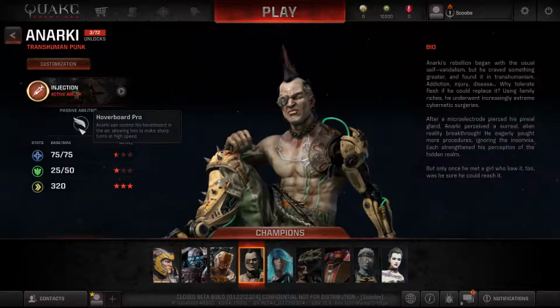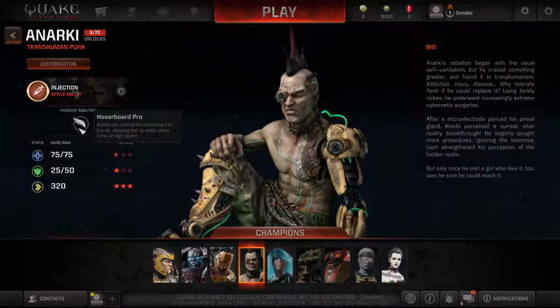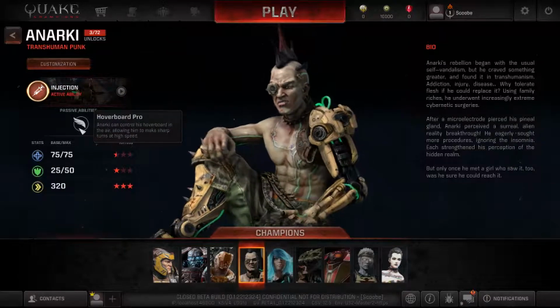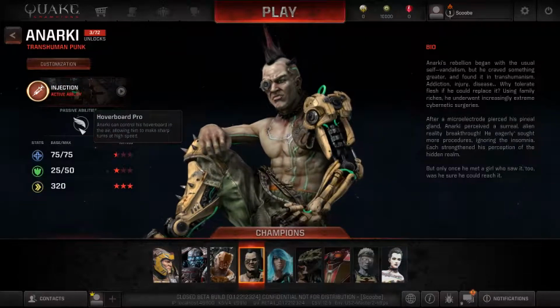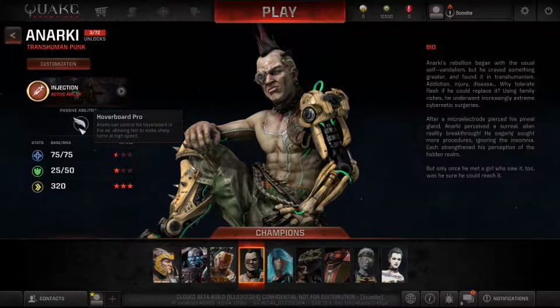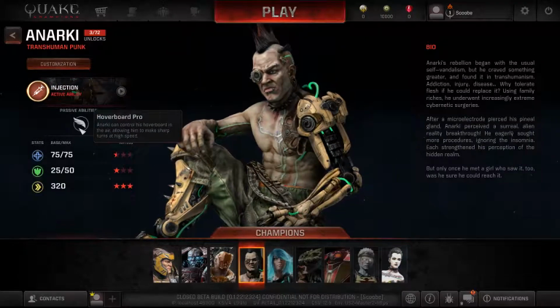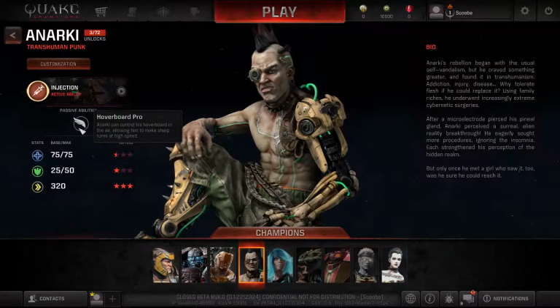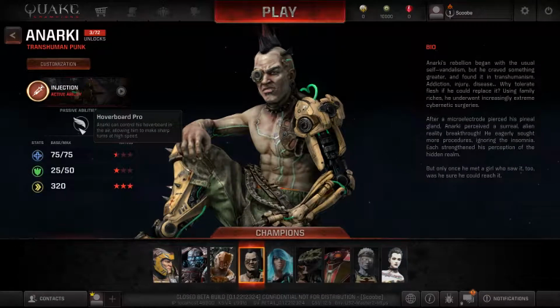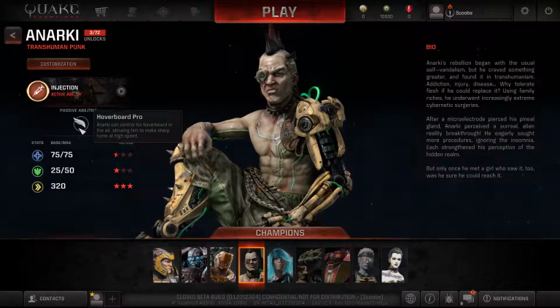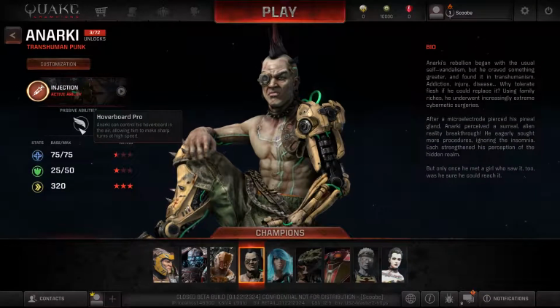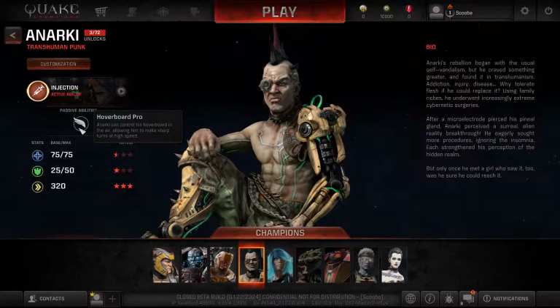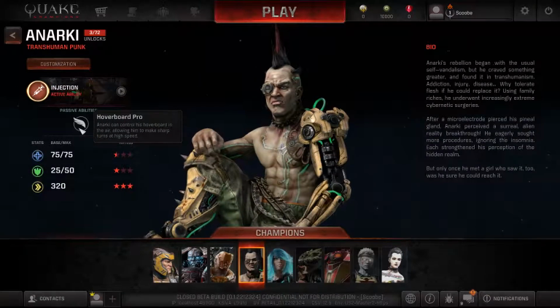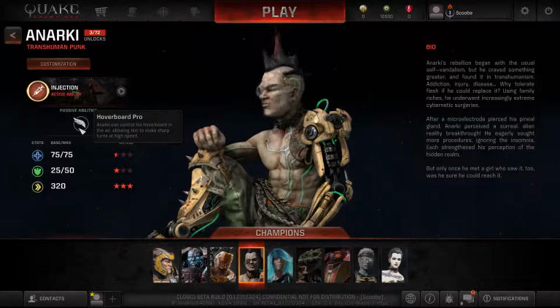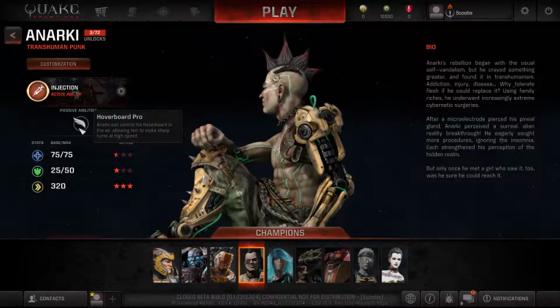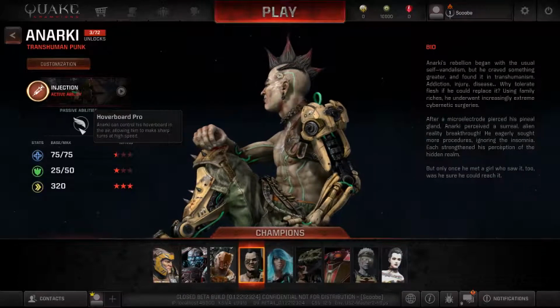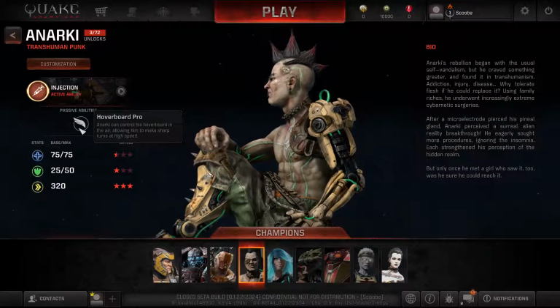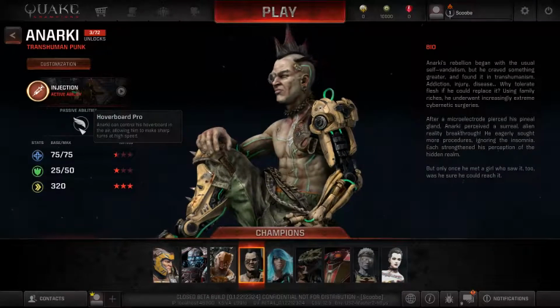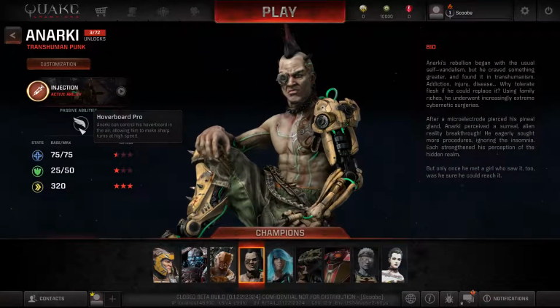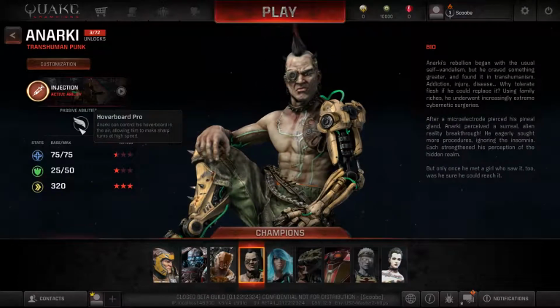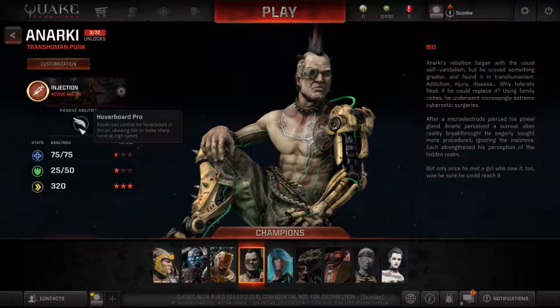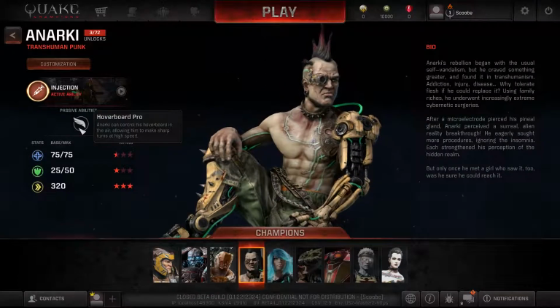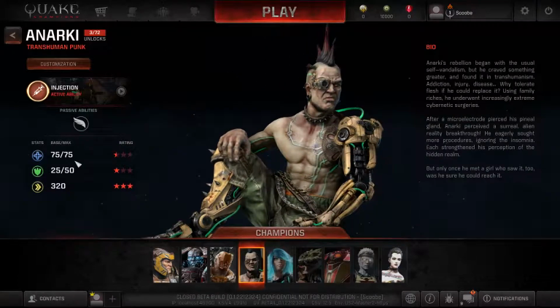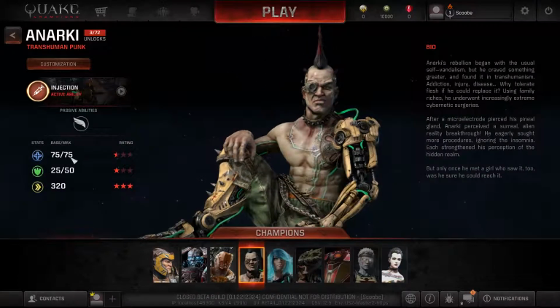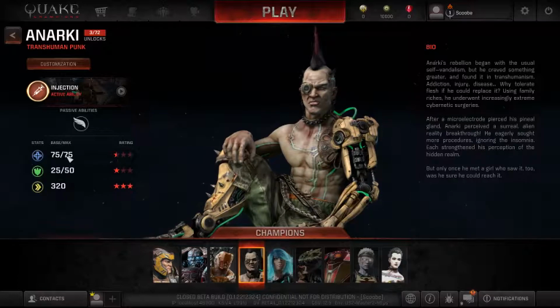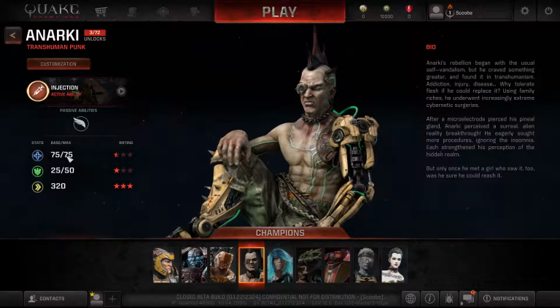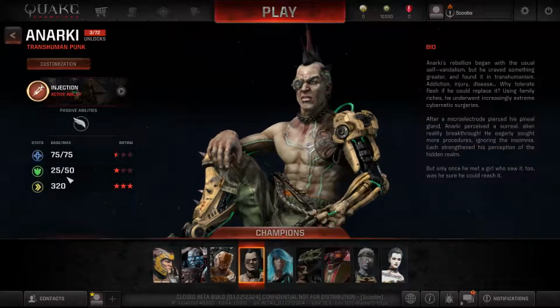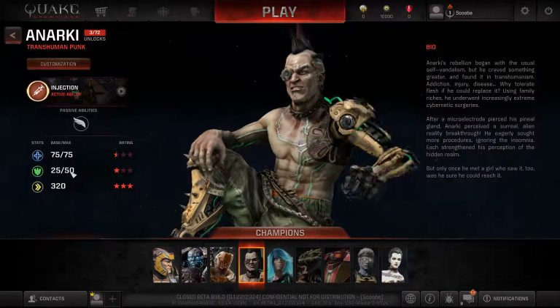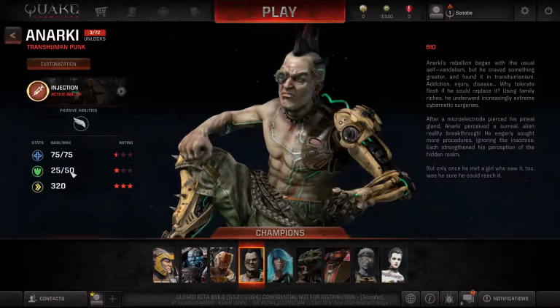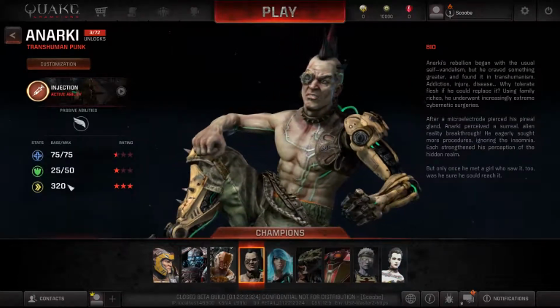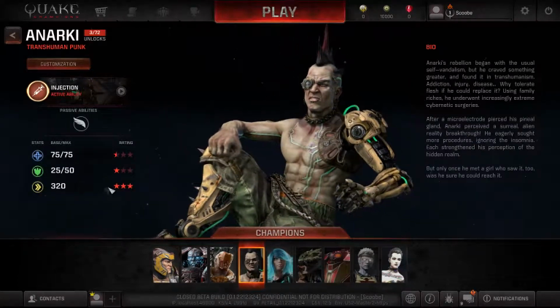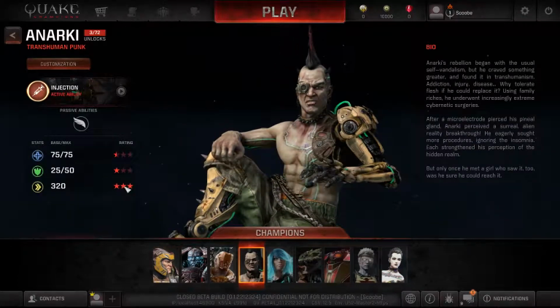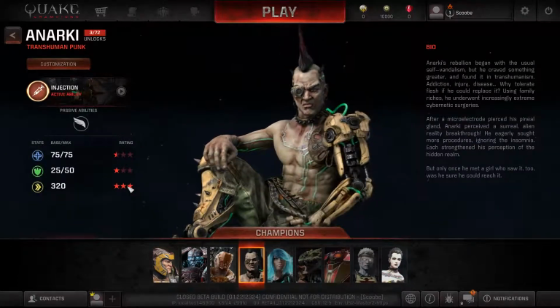He has one passive ability called Hoverboard Pro. He can control his hoverboard in the air, allowing him to make sharp turns at high speed. He has very low health, low armor, but very high speed.